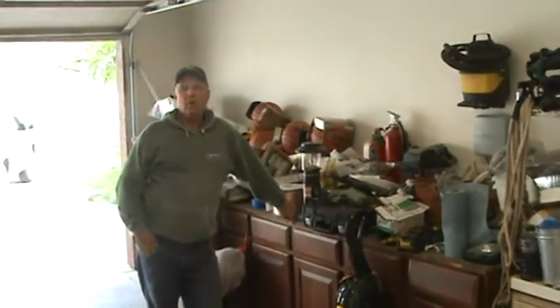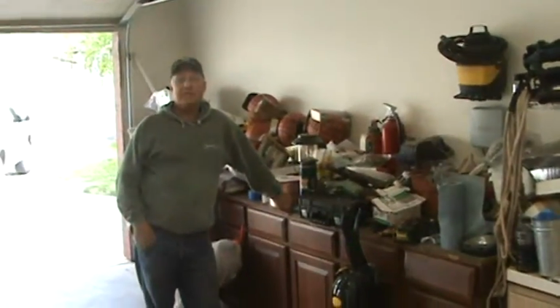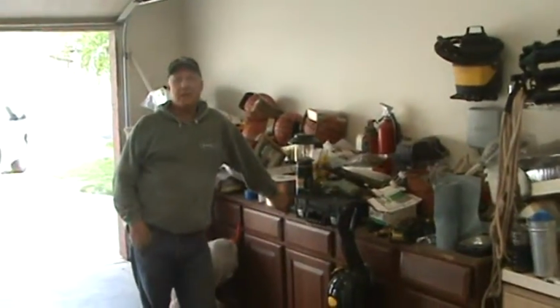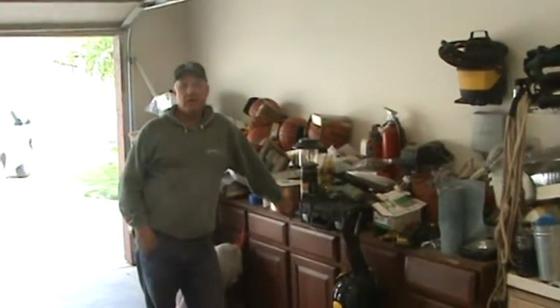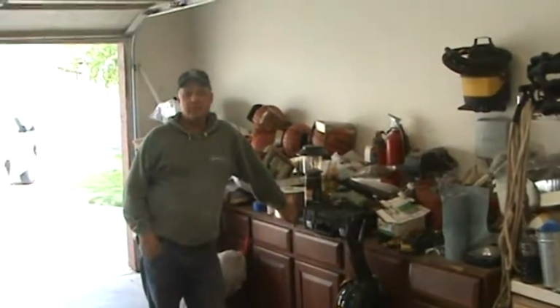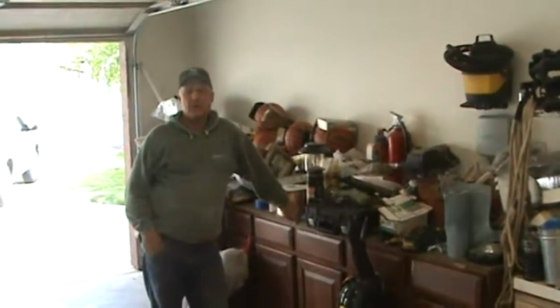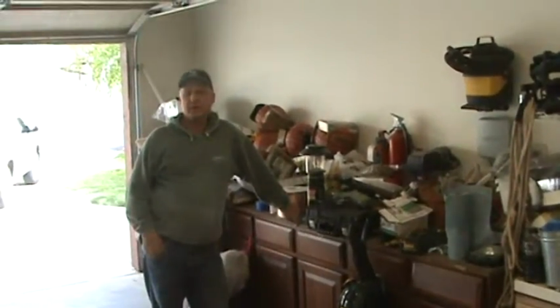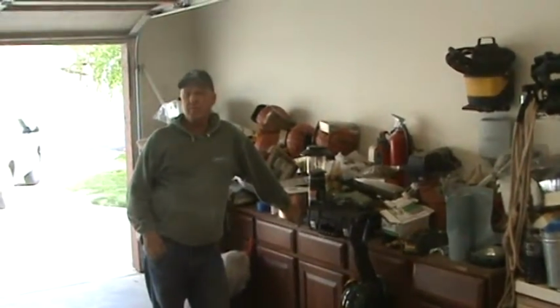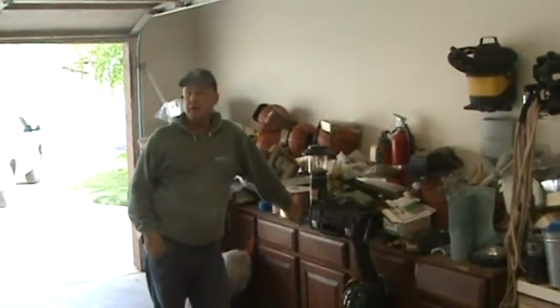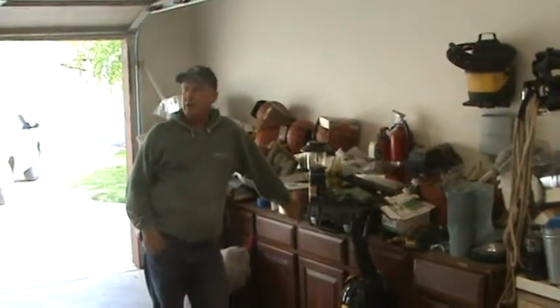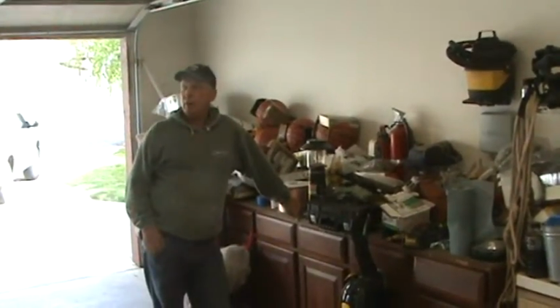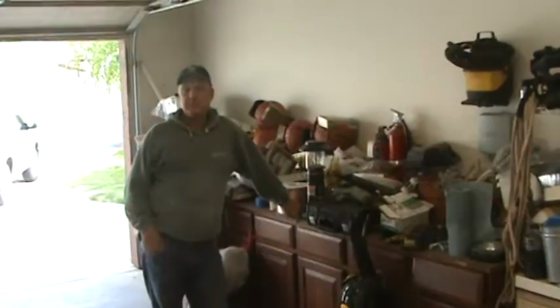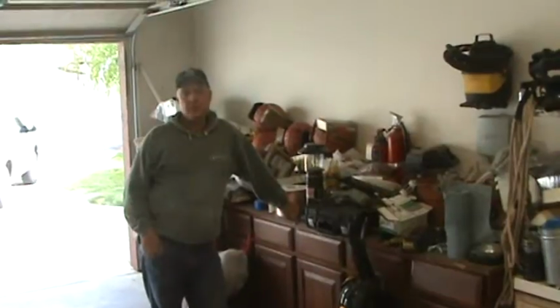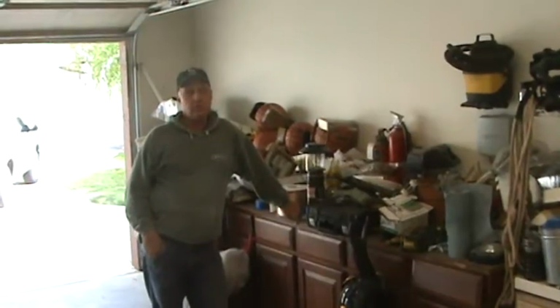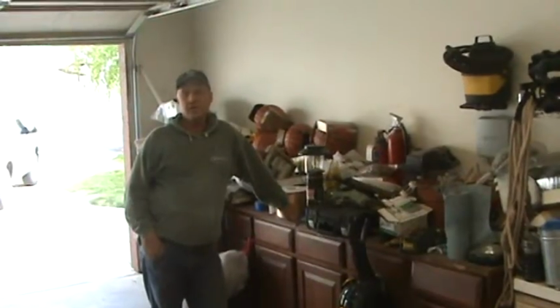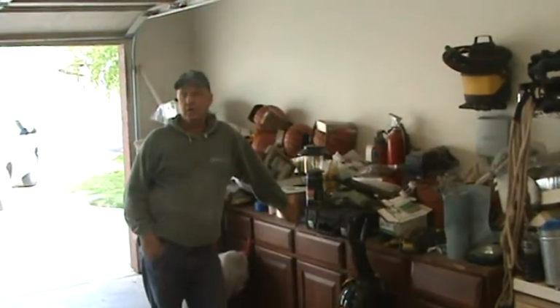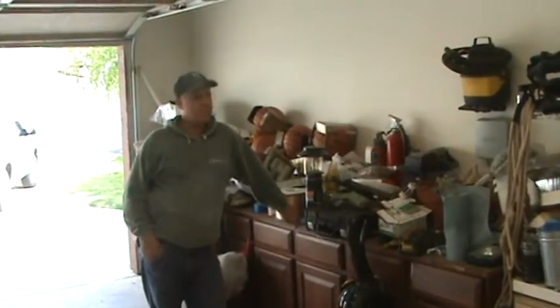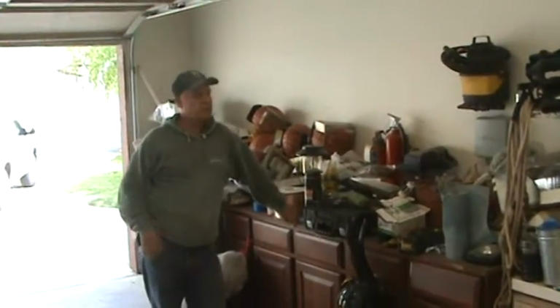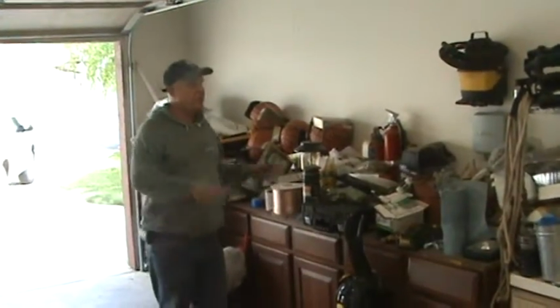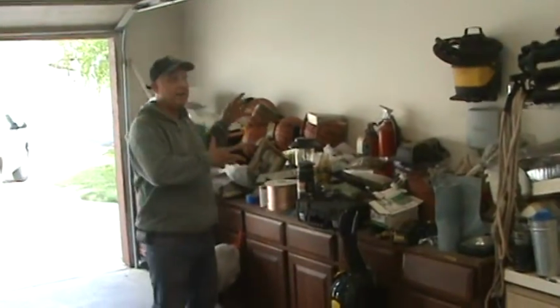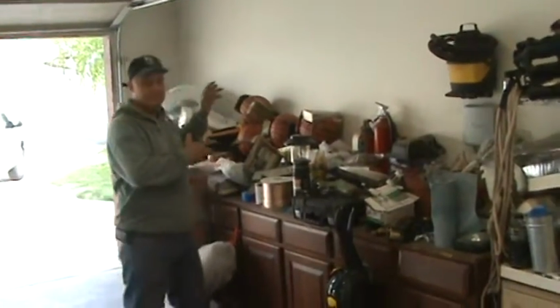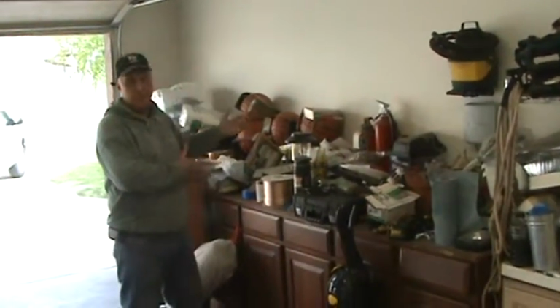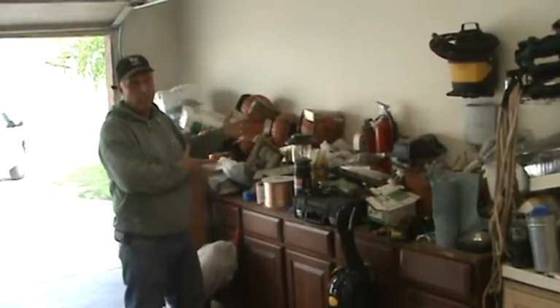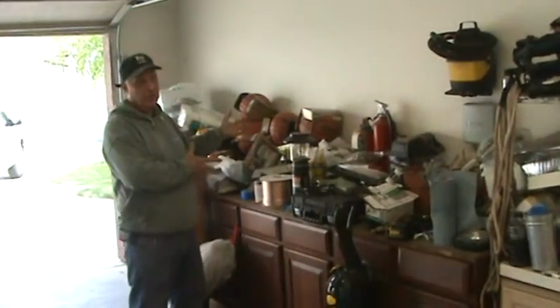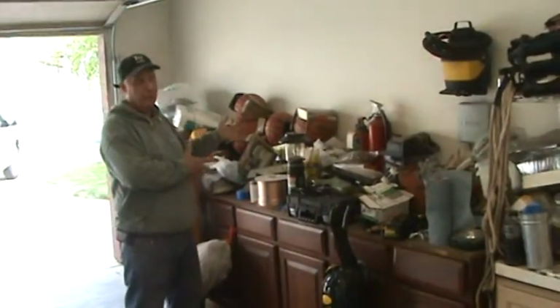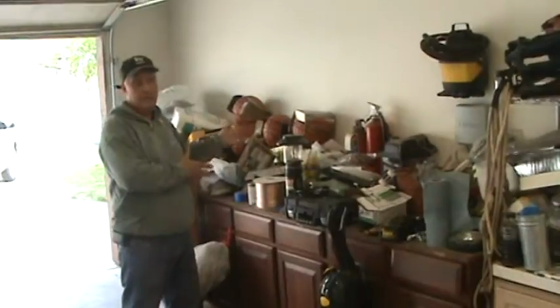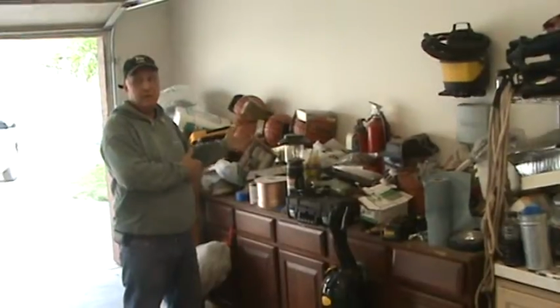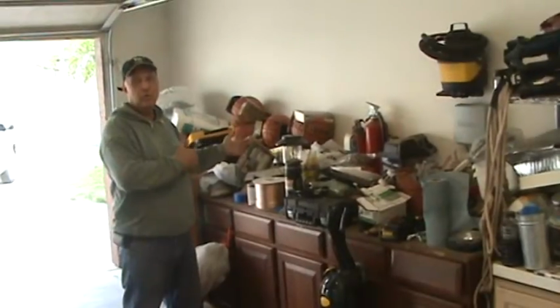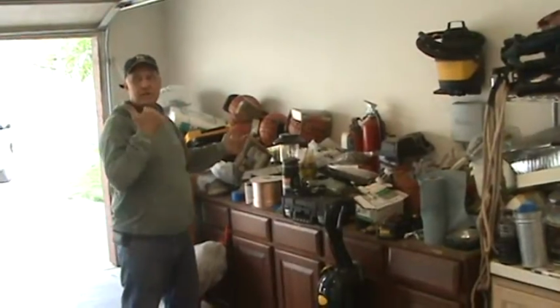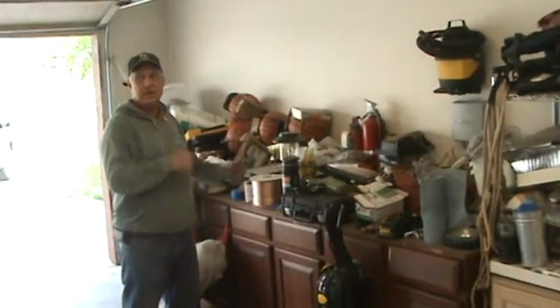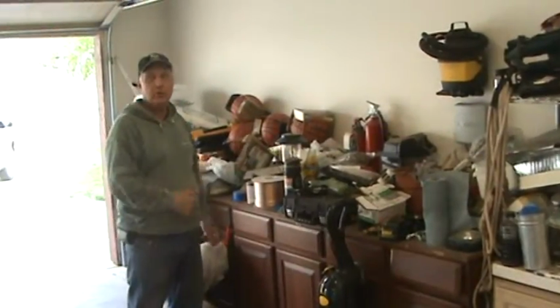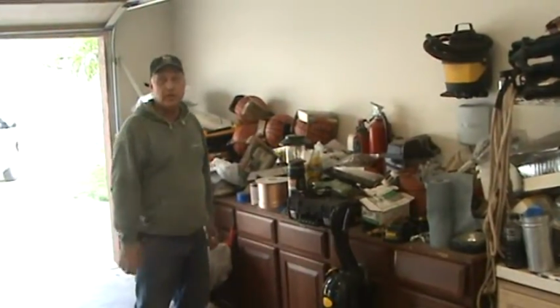Welcome to AskTheCabinetMaker.com. This is Mark. Nice to be back with you. We're out in Clements, California doing a garage, kind of showing you the other side. This is a before — this is what it looked like before. So I'm going to go on the other side and give you an idea of what it looks like.